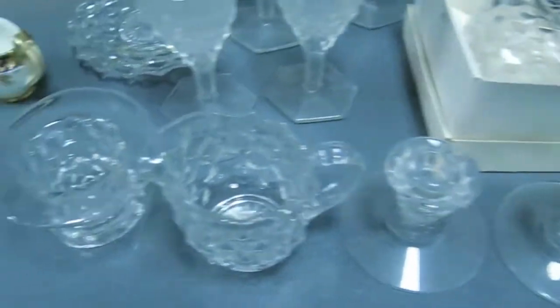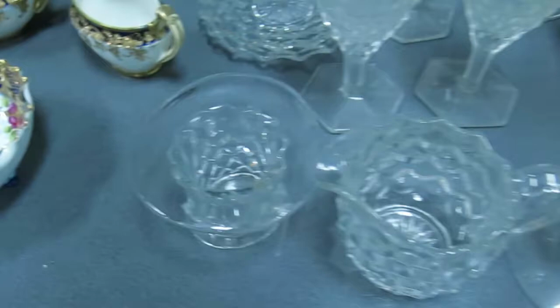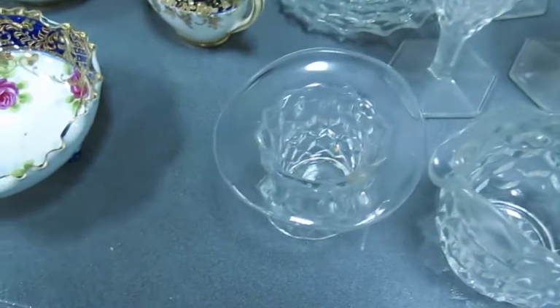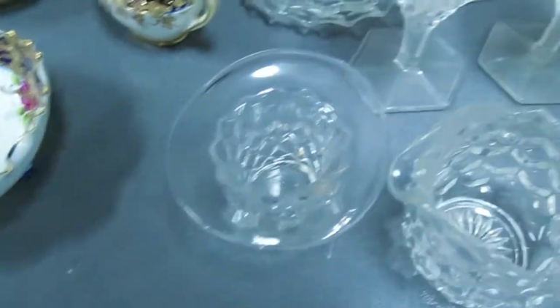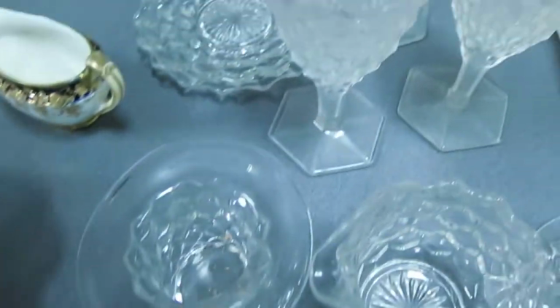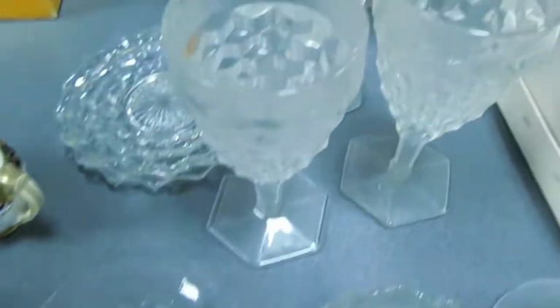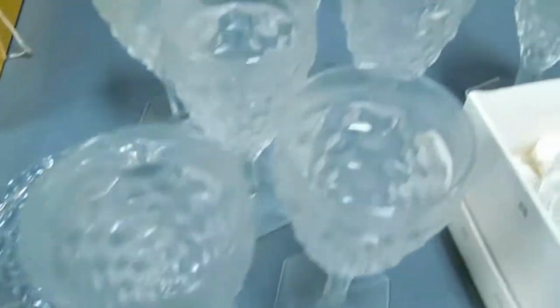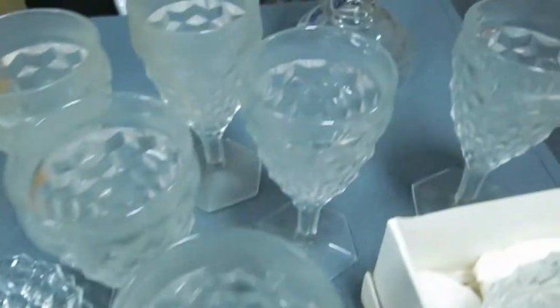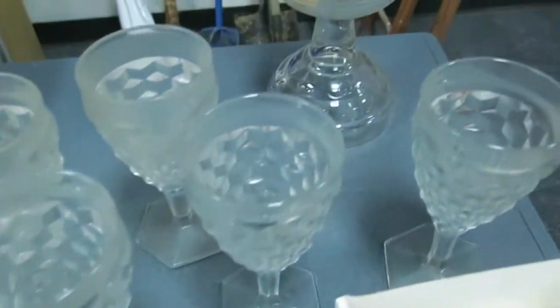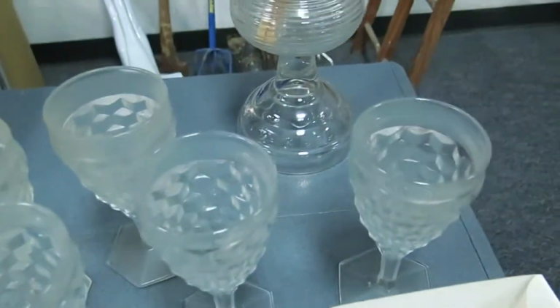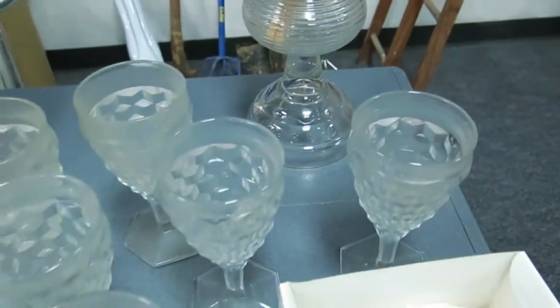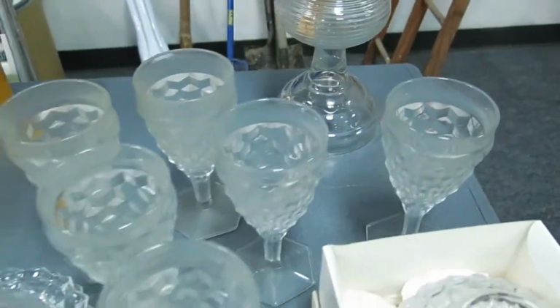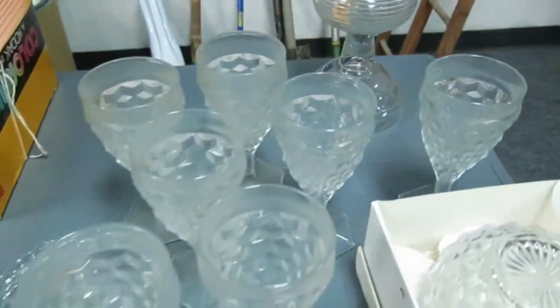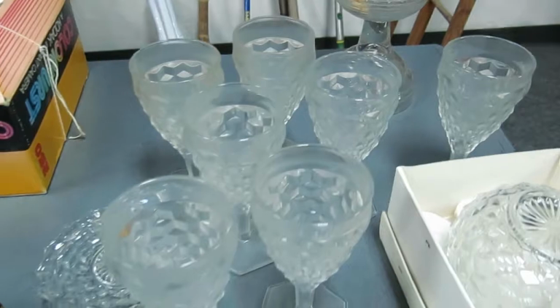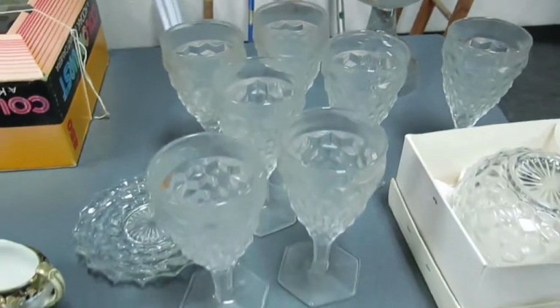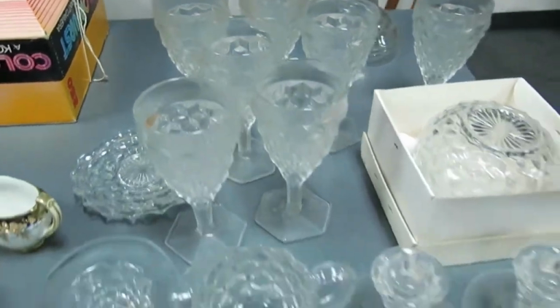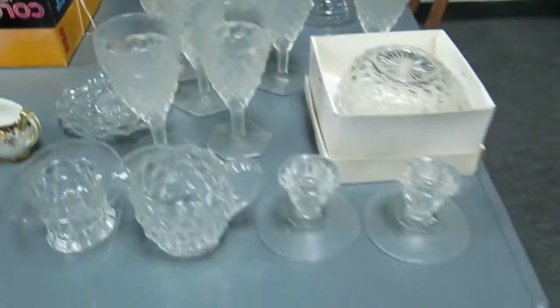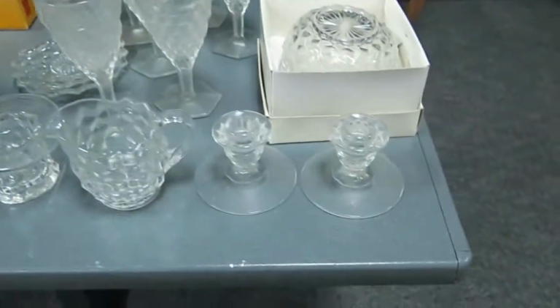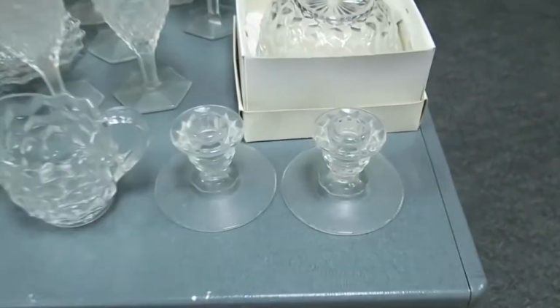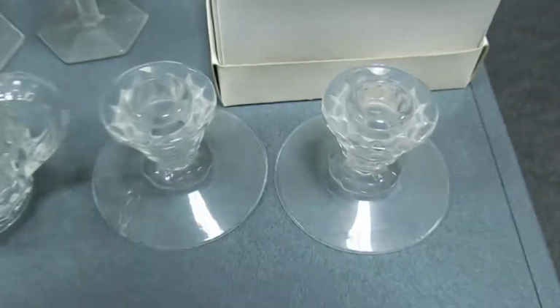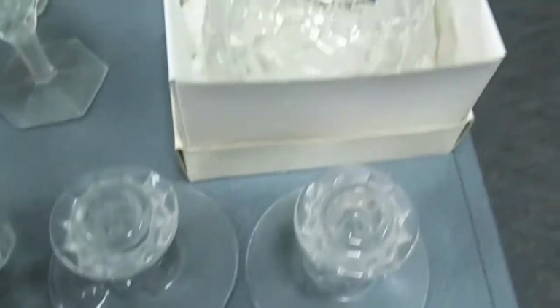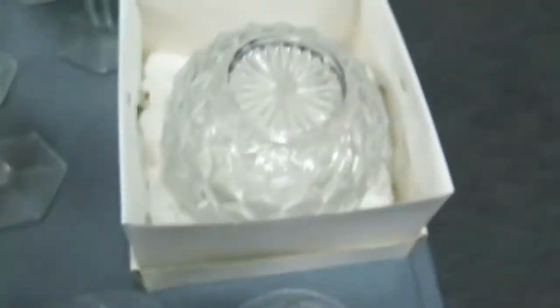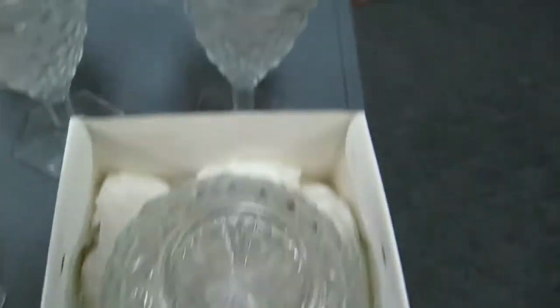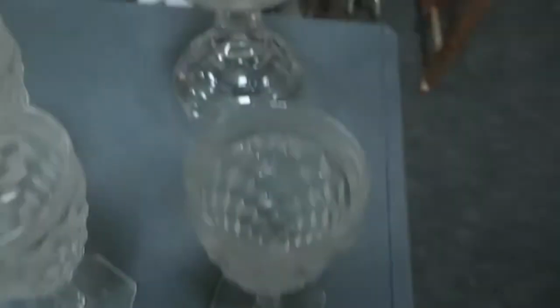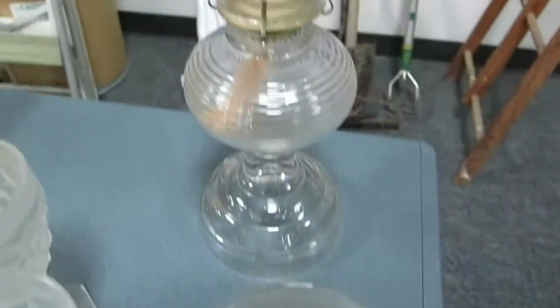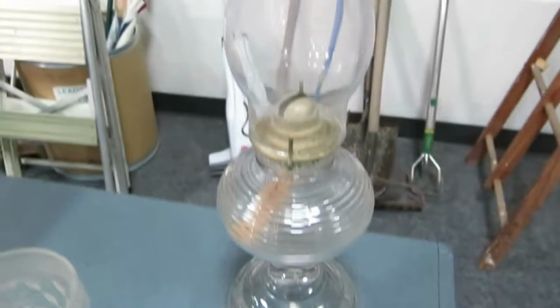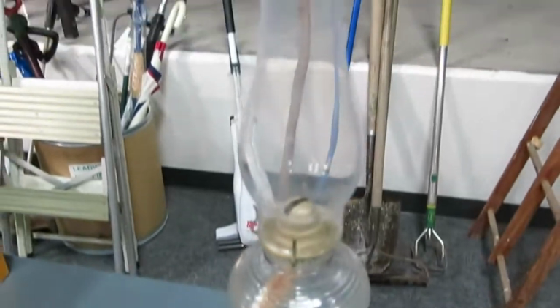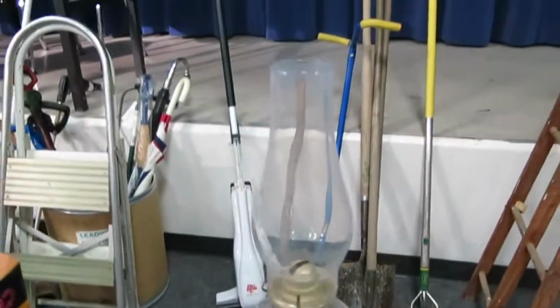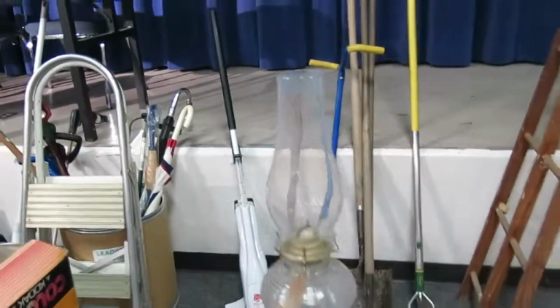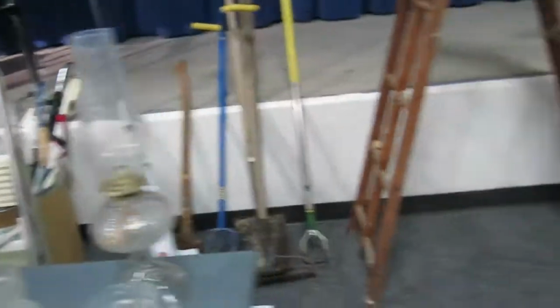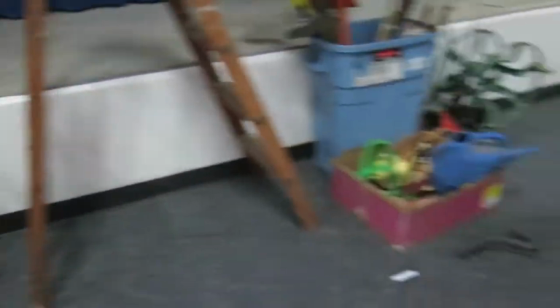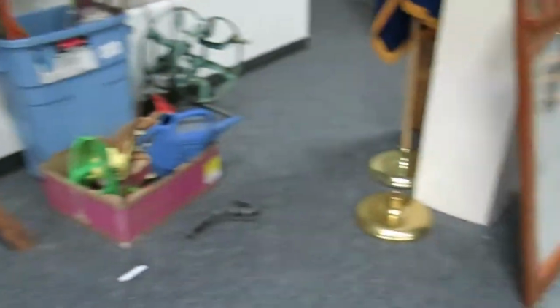Got the top hat, the toothpick holder, some really nice glasses, candle holders, and a nice lamp.